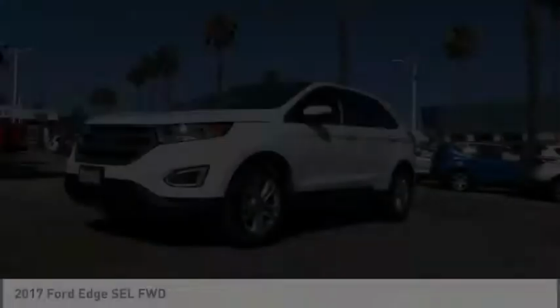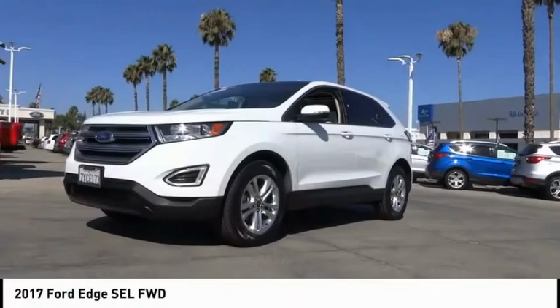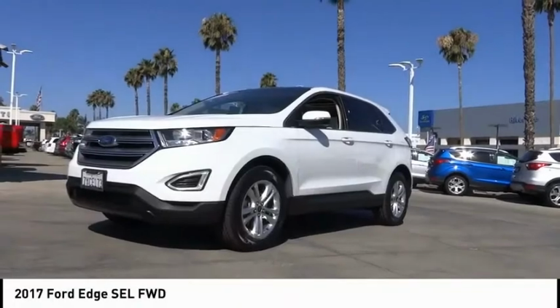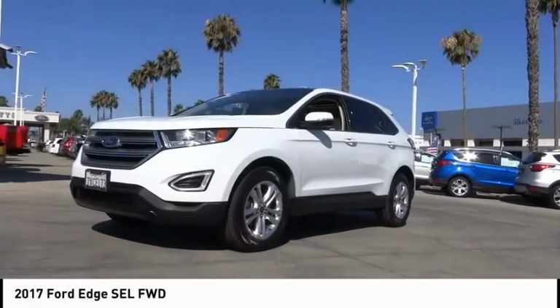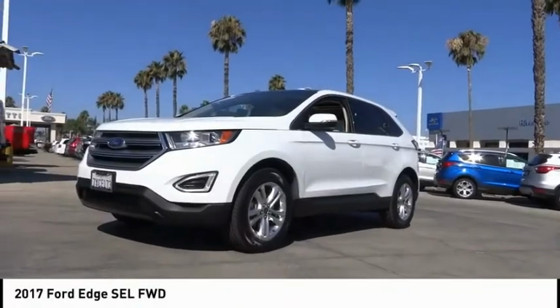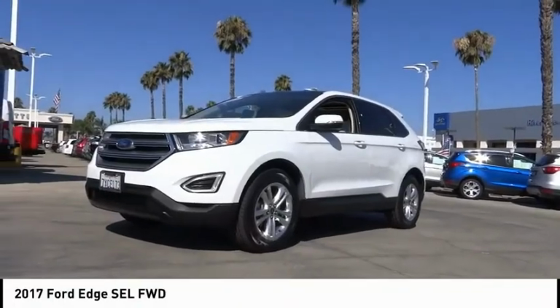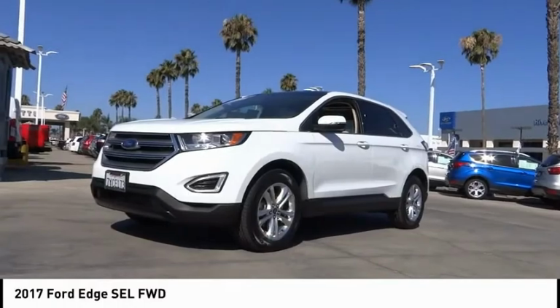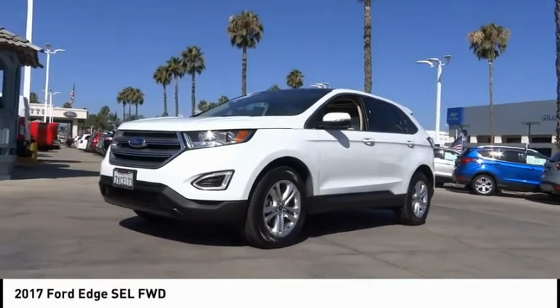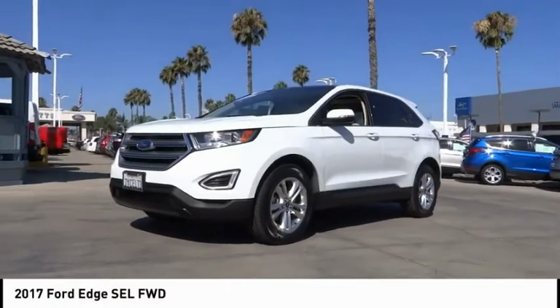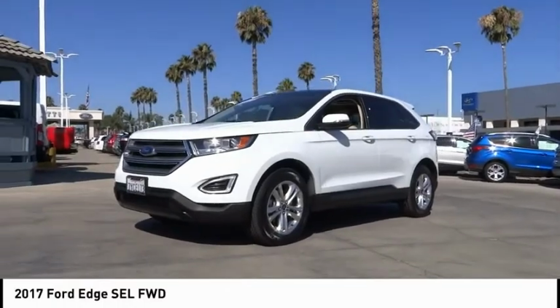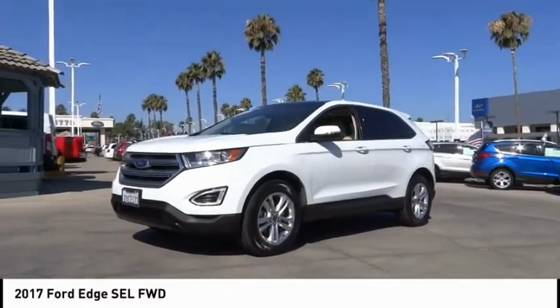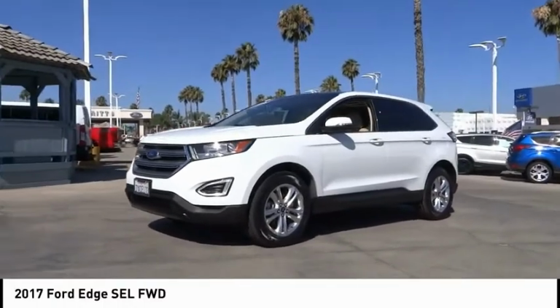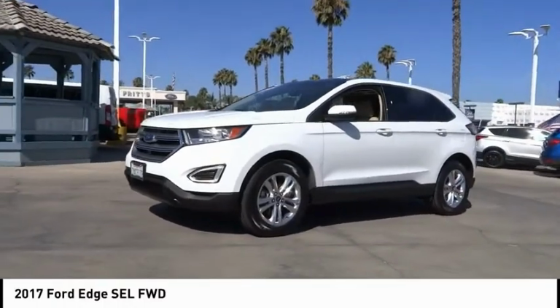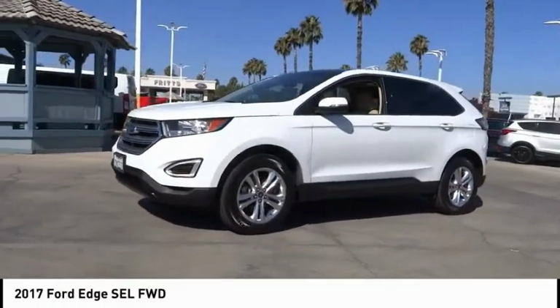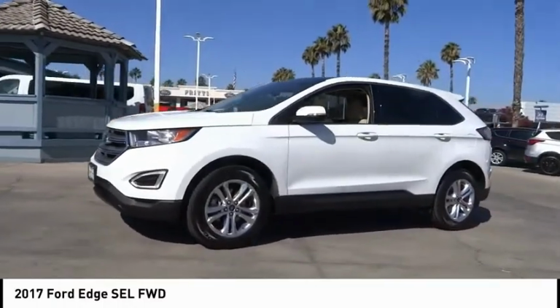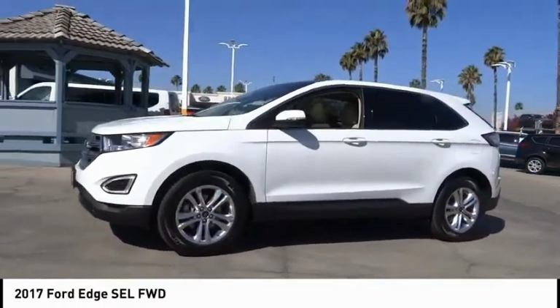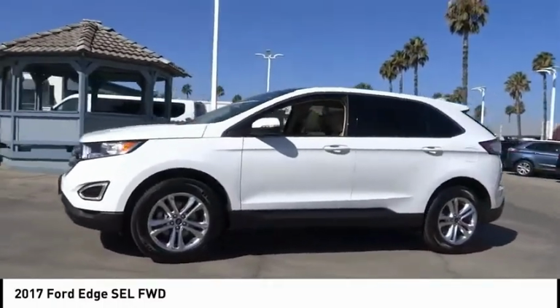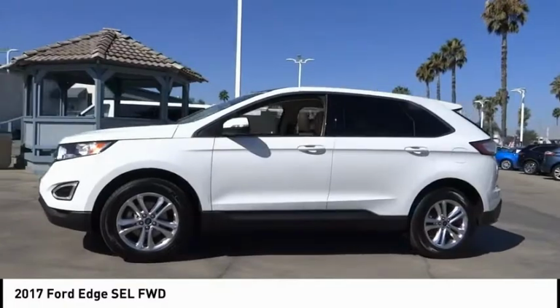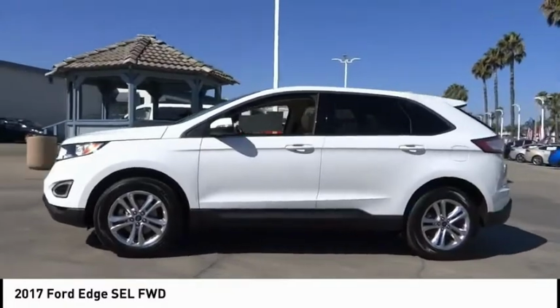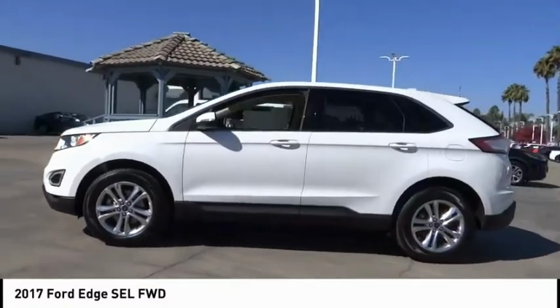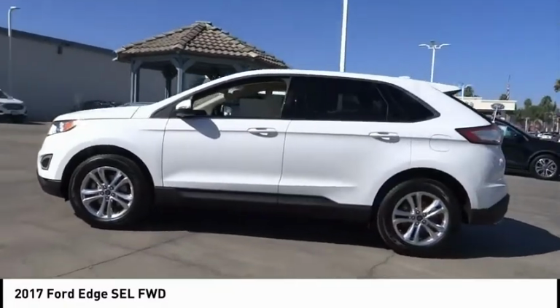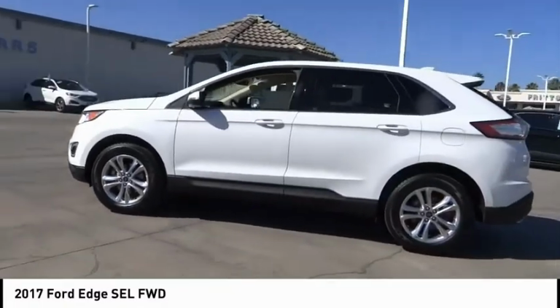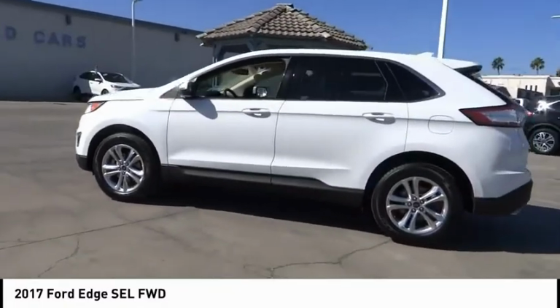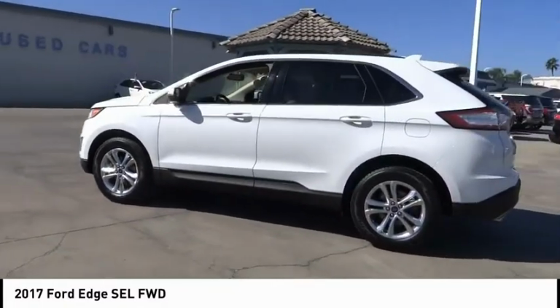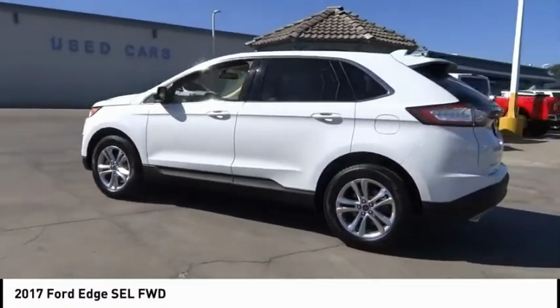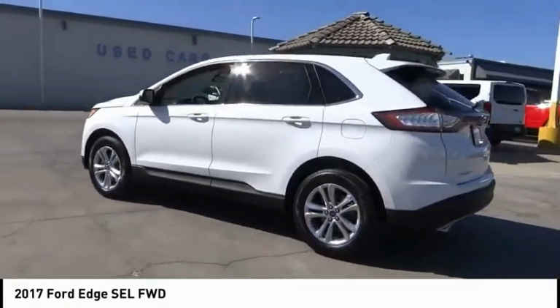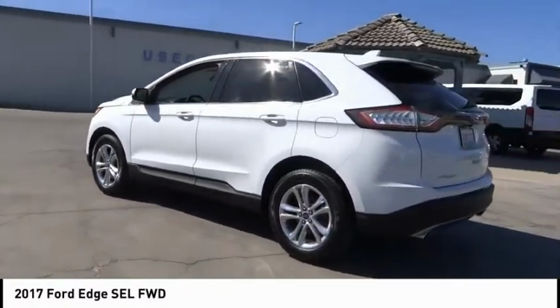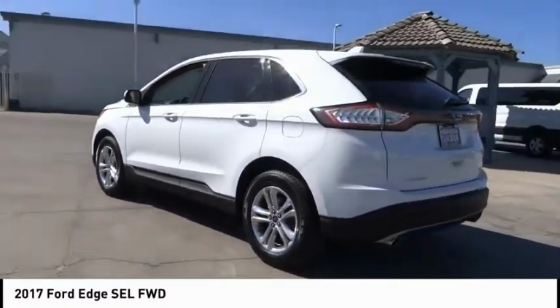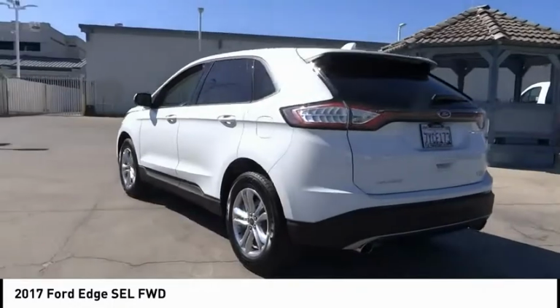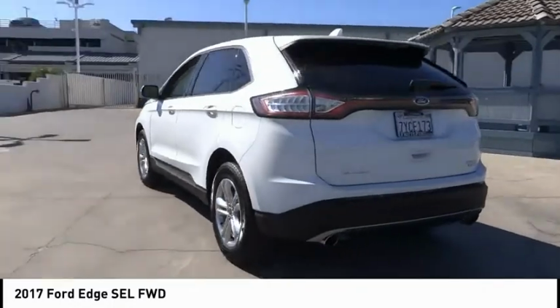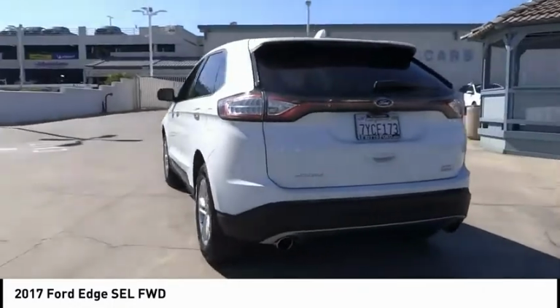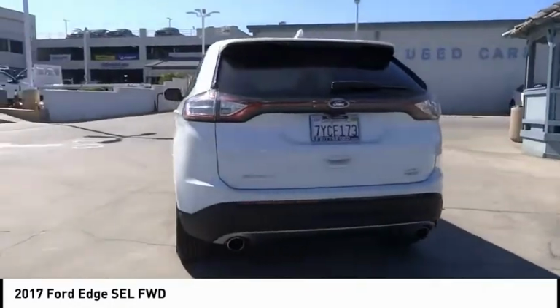We are pleased to show you the 2017 Ford Edge, which thrills with more power and MPG. Either way, you're in for an exhilarating experience with the Ford Edge. This vehicle has less than 30,000 miles.